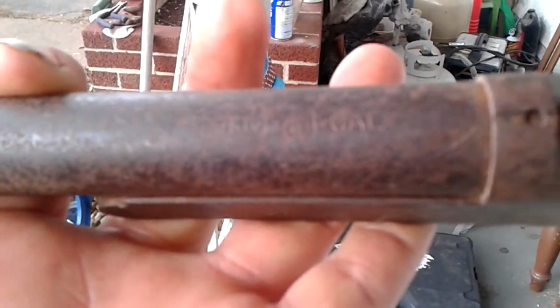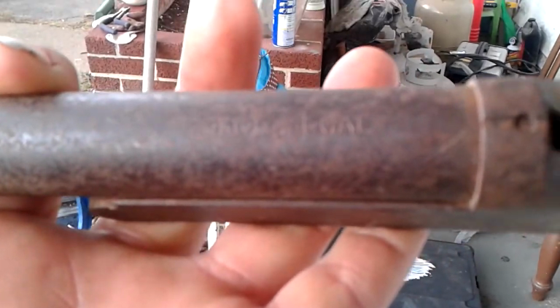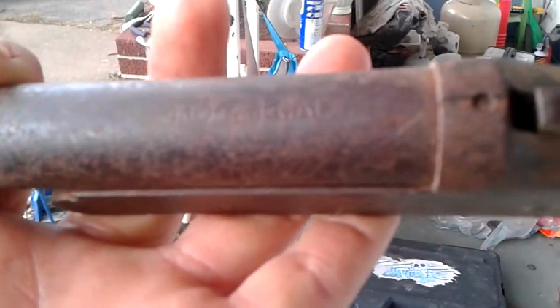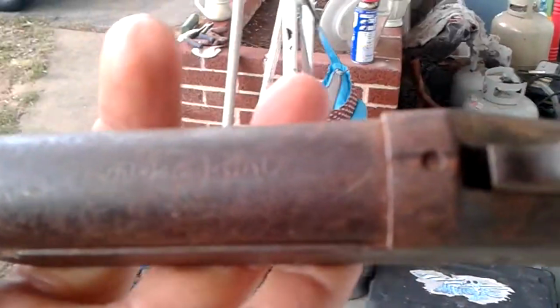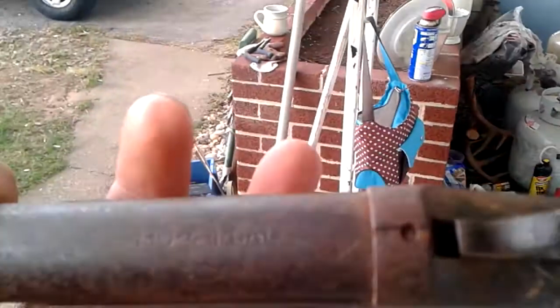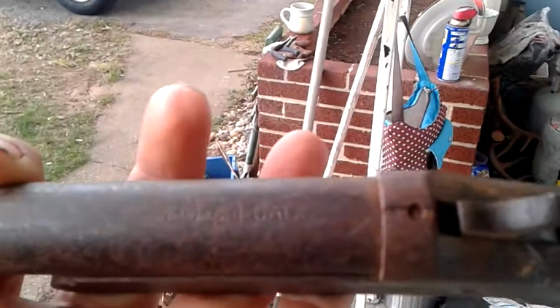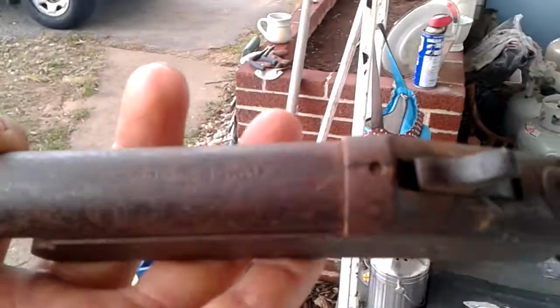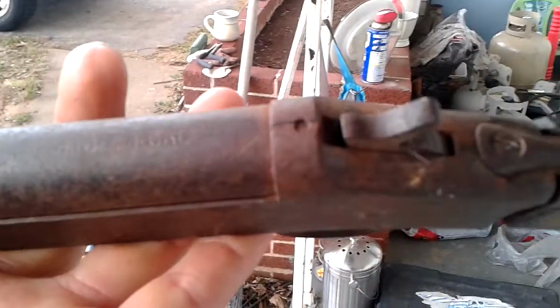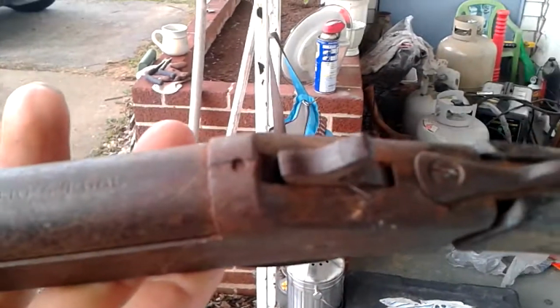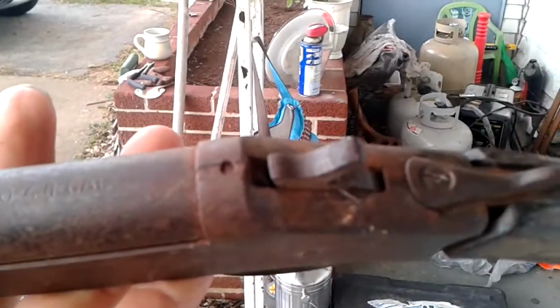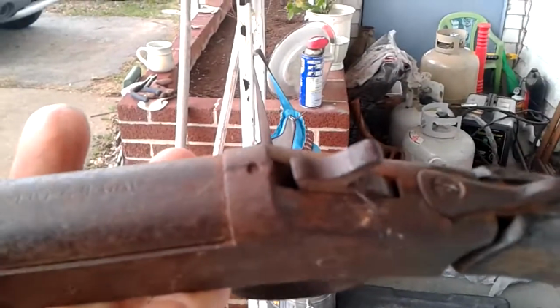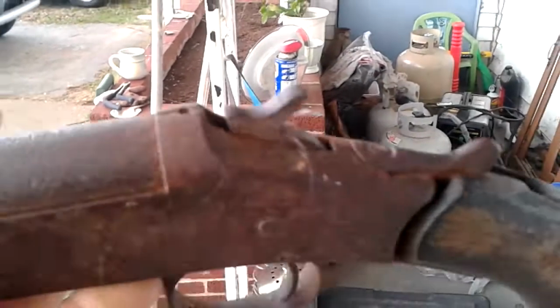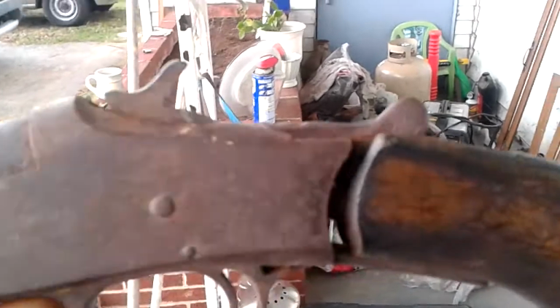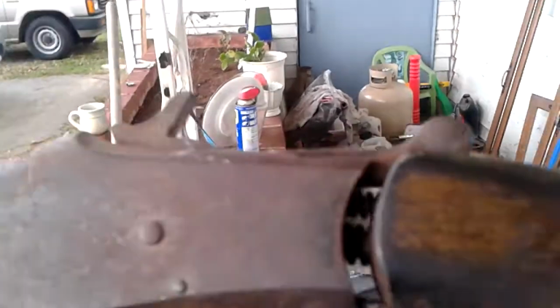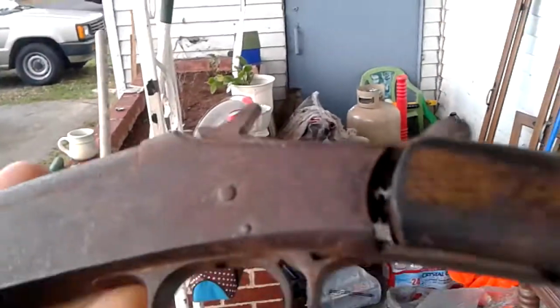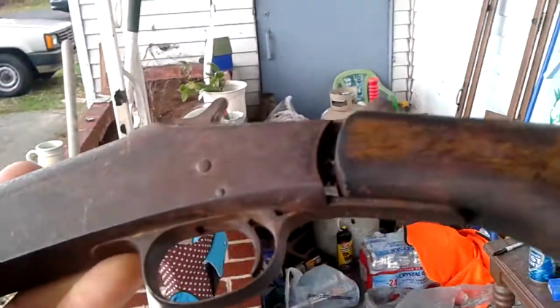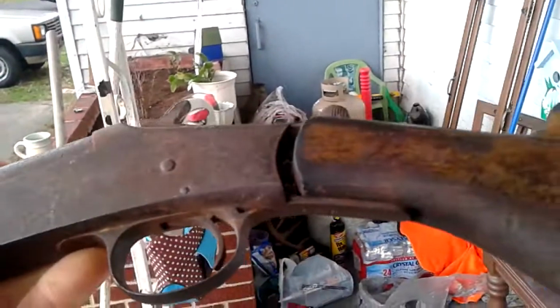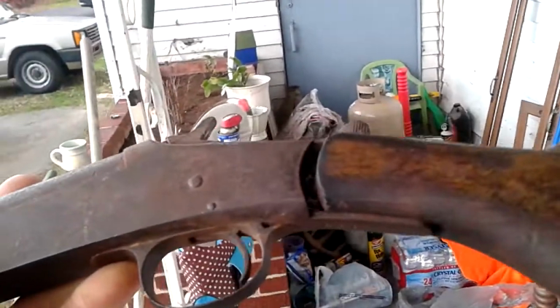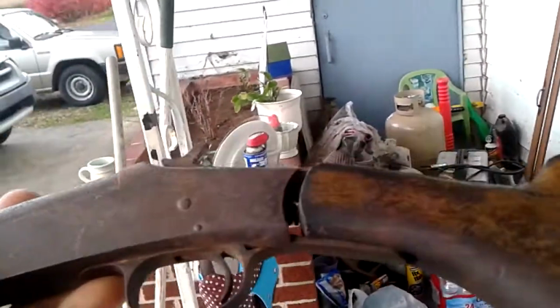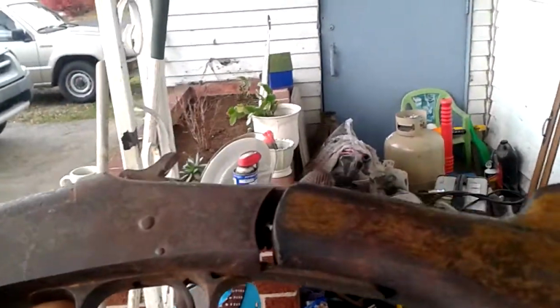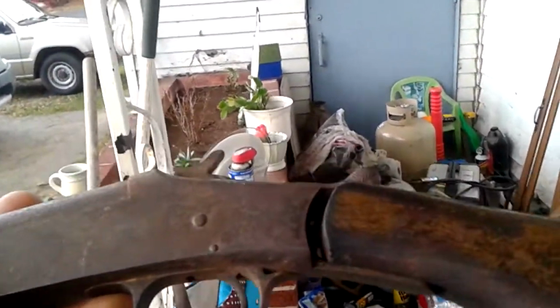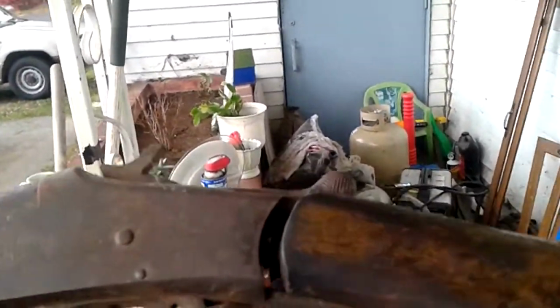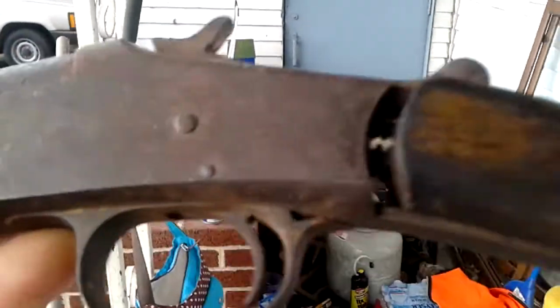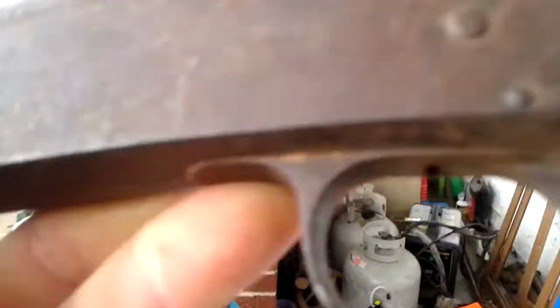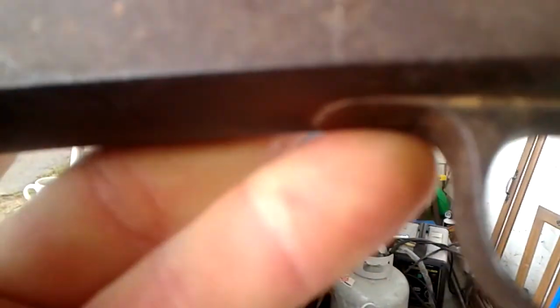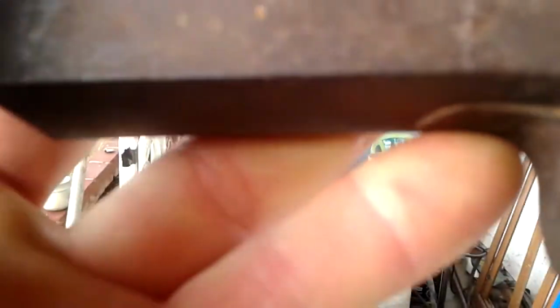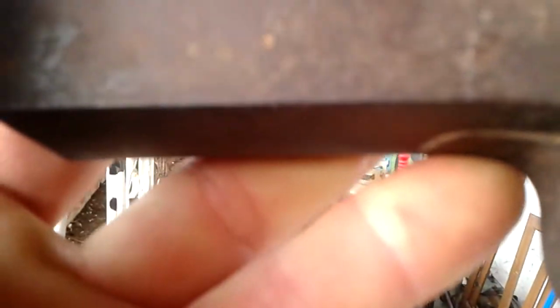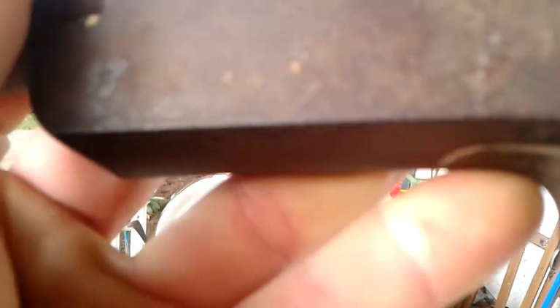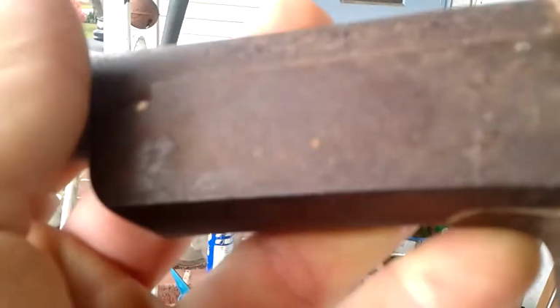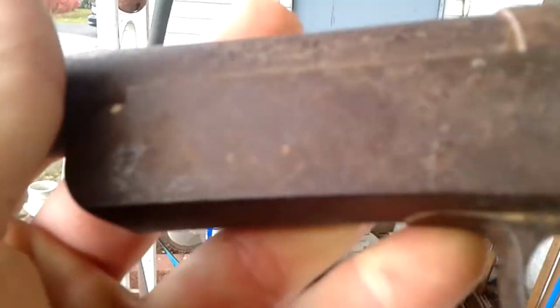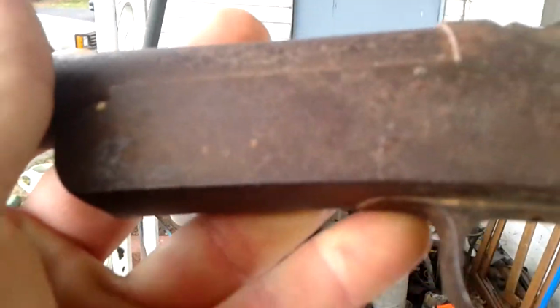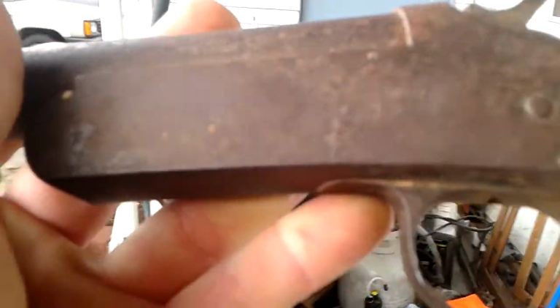So I might do some research on this gun. I've had it for over a year just sitting there. I'm gonna fix it up and give it to the kid. We'll see what it is.